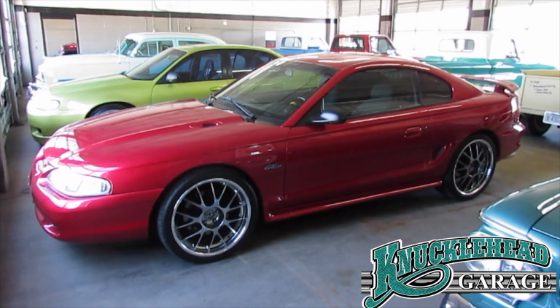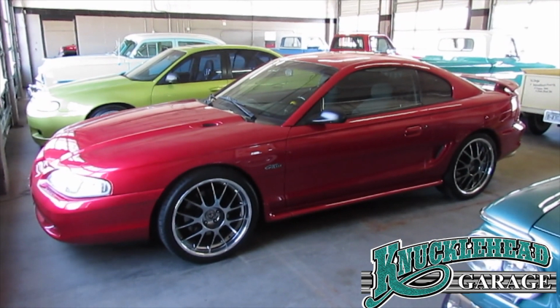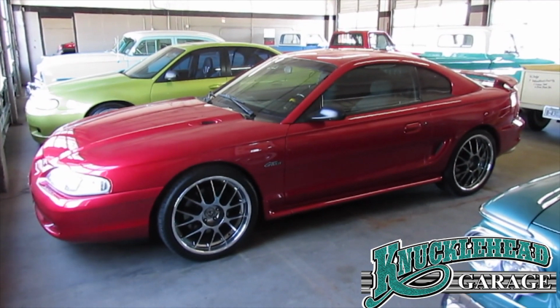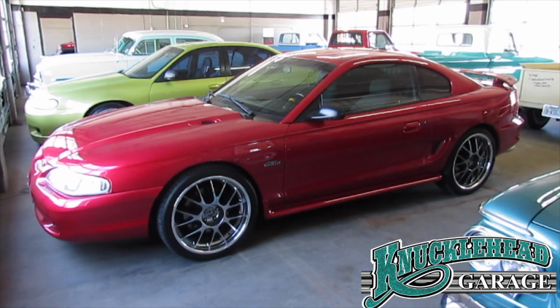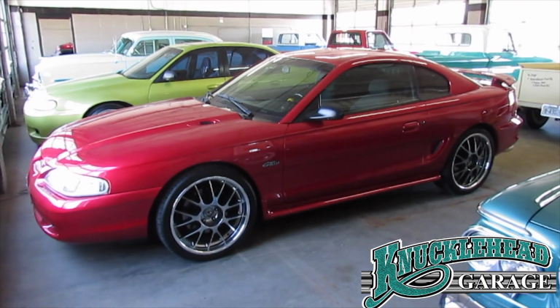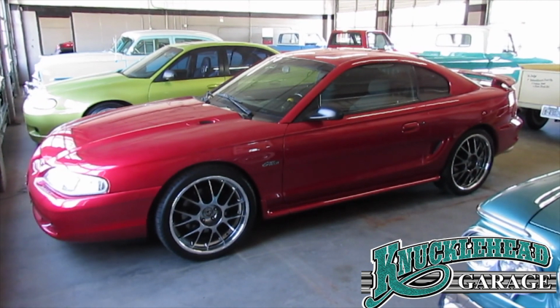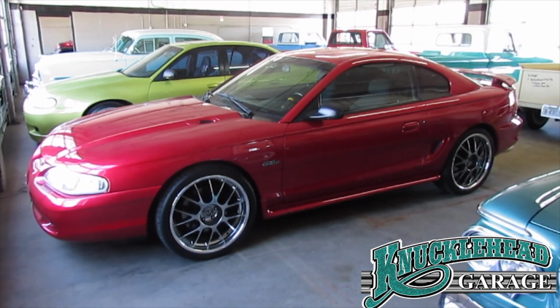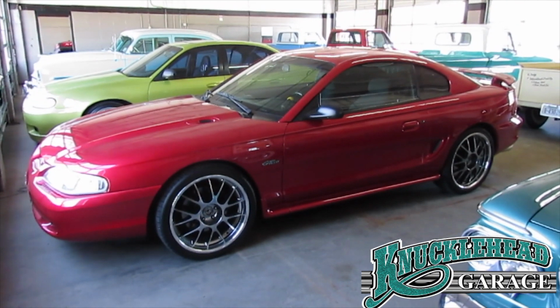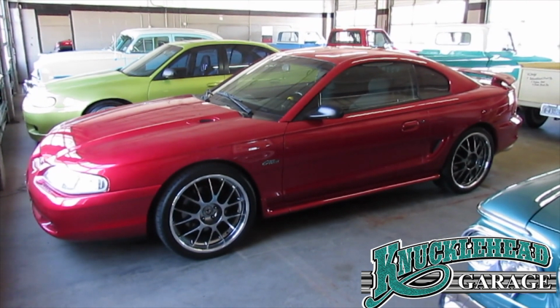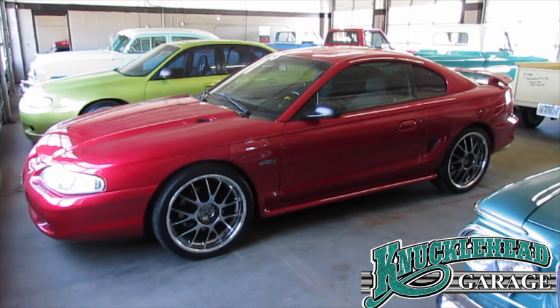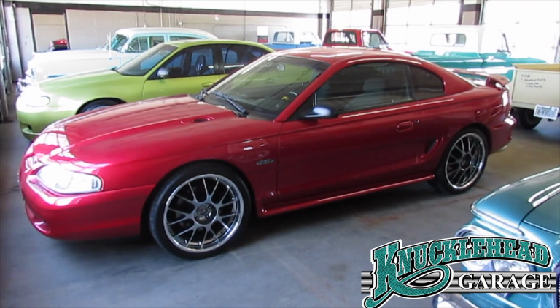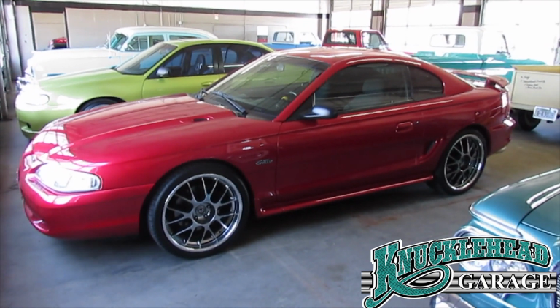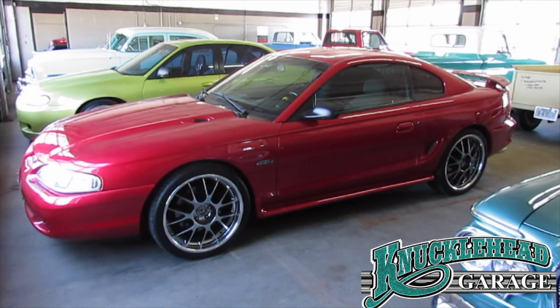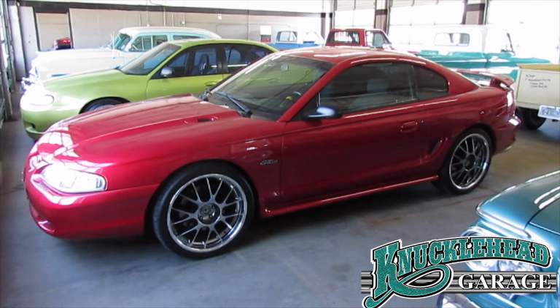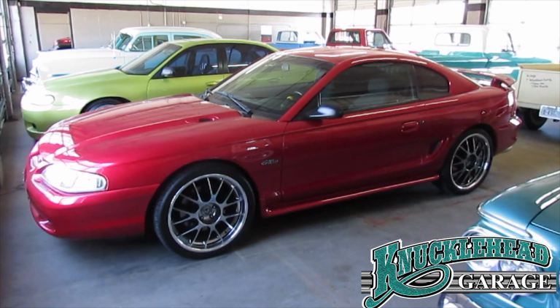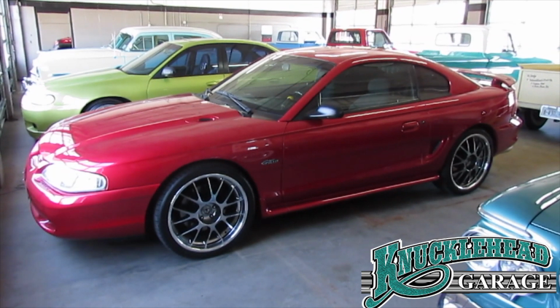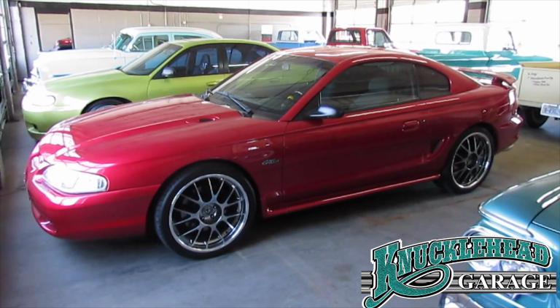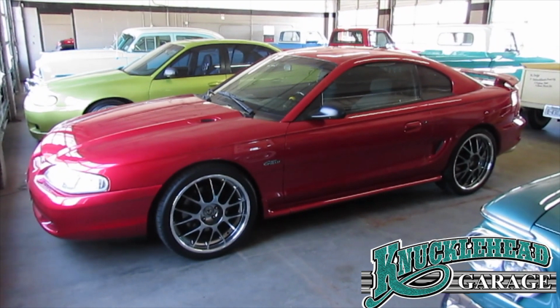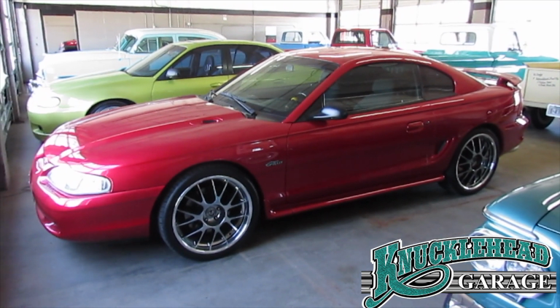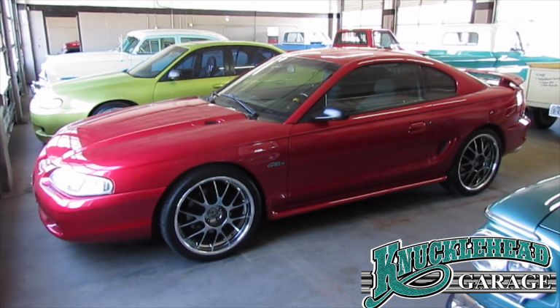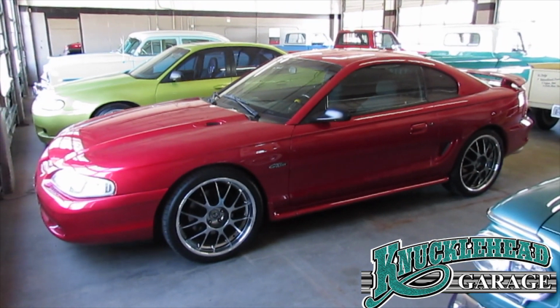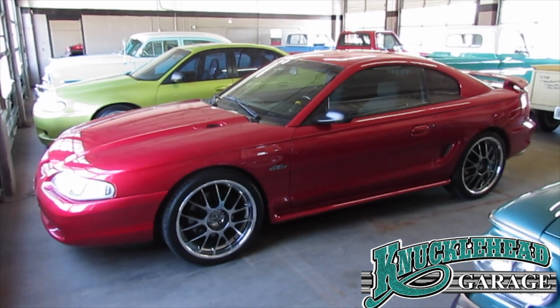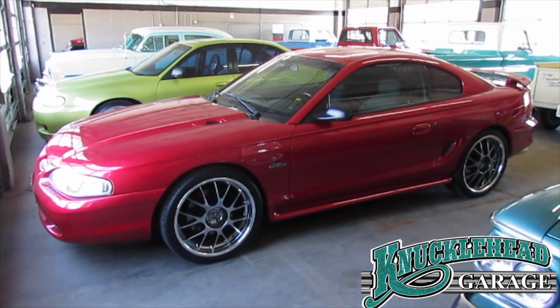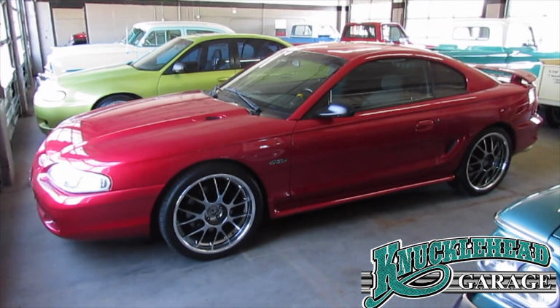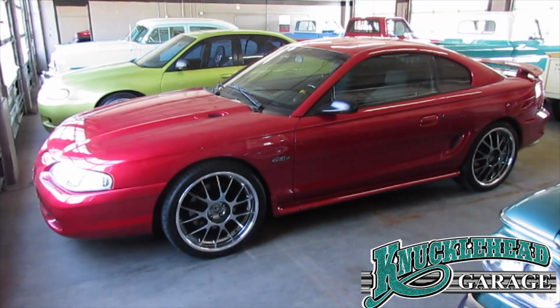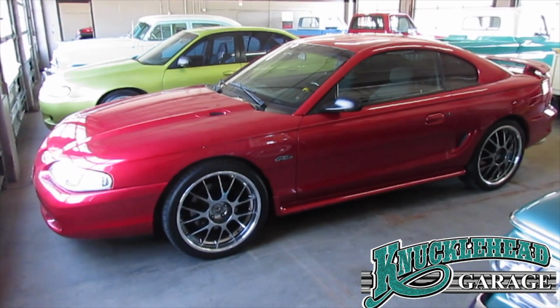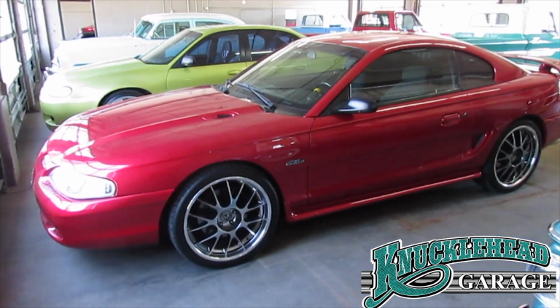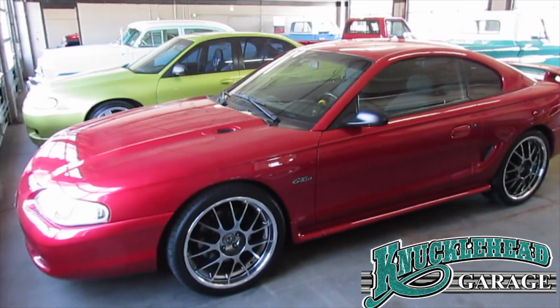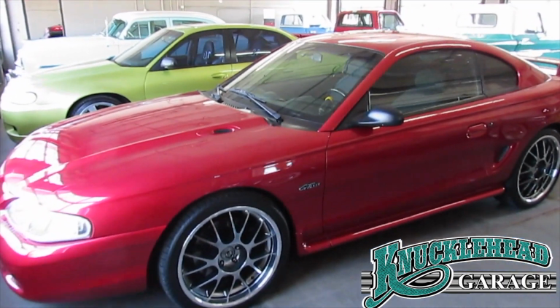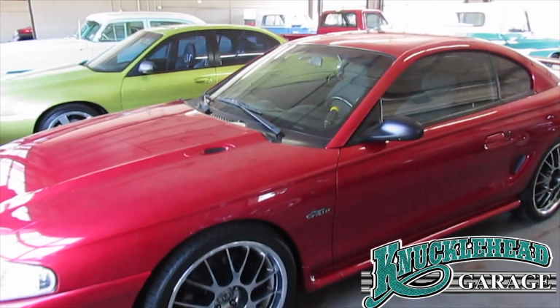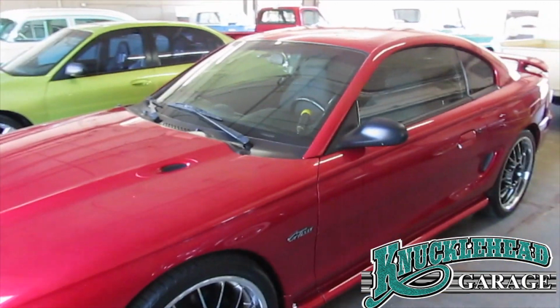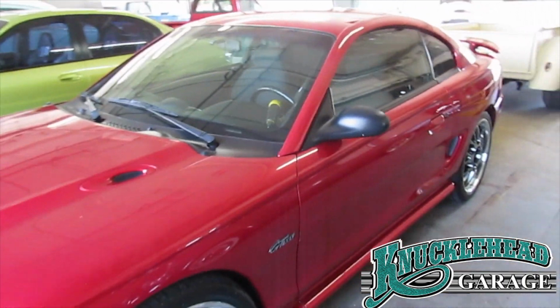First up, a 1996 Ford Mustang GT. 76,000 miles on the car, 20-inch wheels. Formerly owned by a Ford Master Tech who race prepped the car. It's fast, fun, furious, and it's affordable.